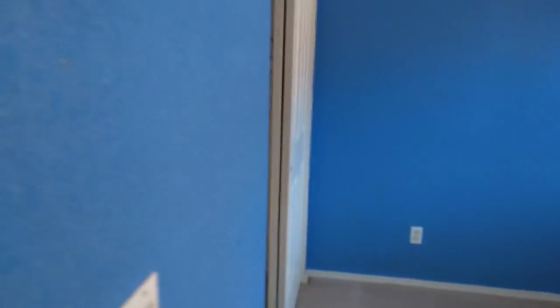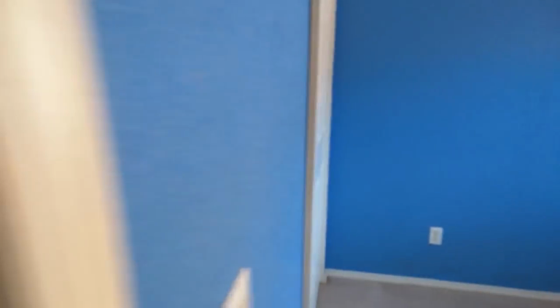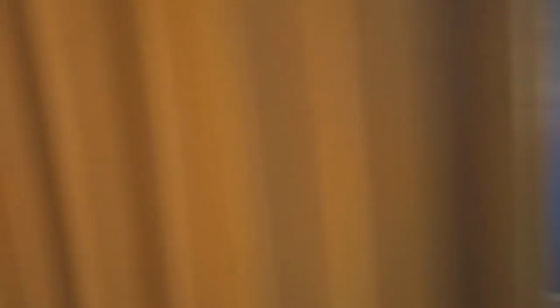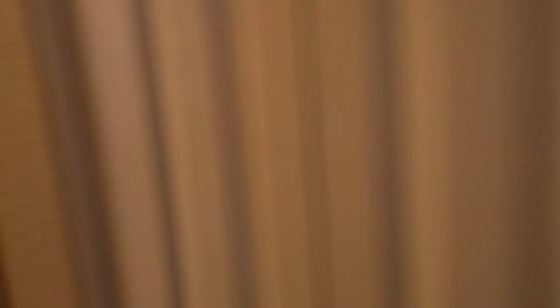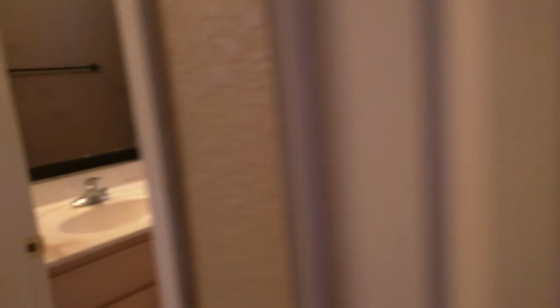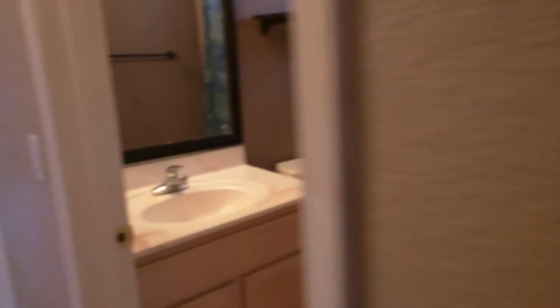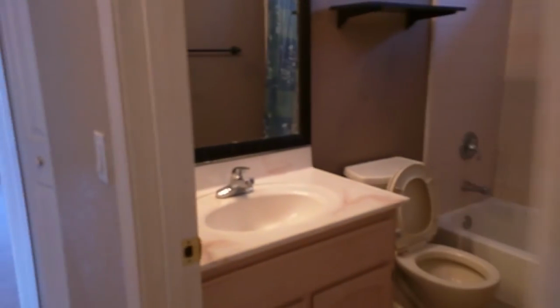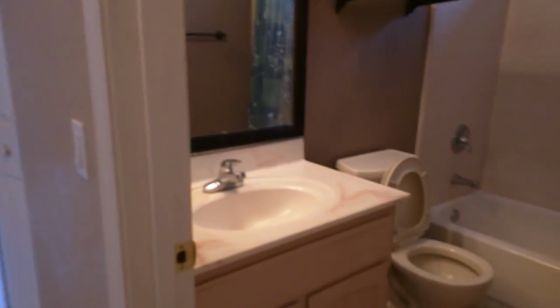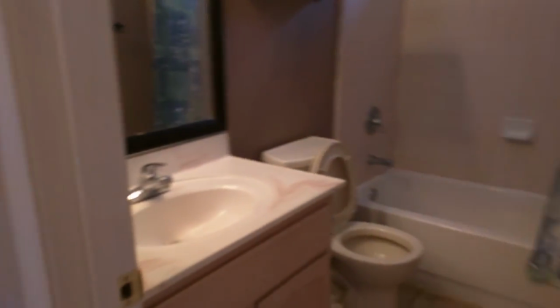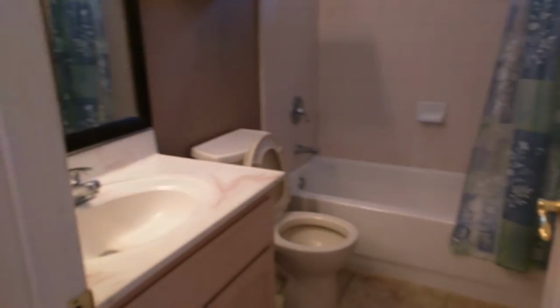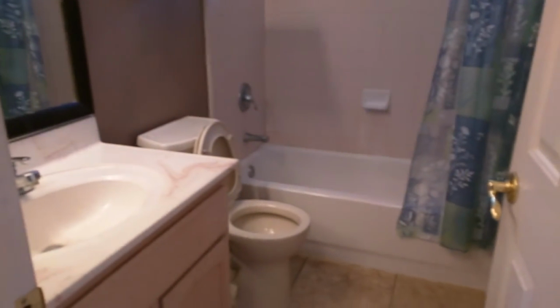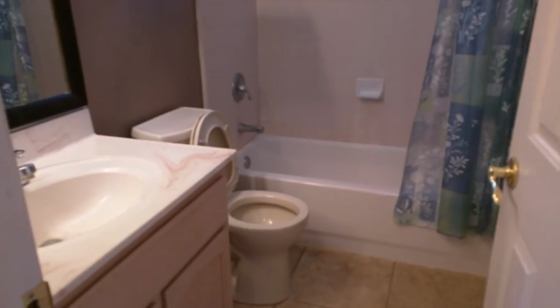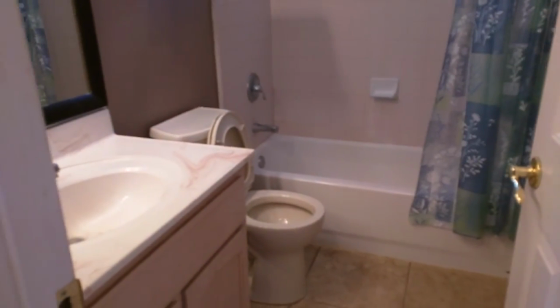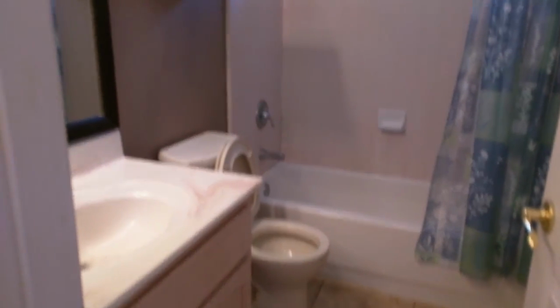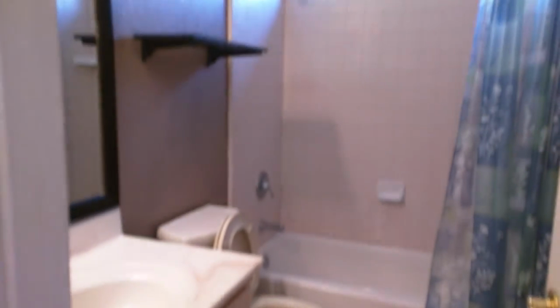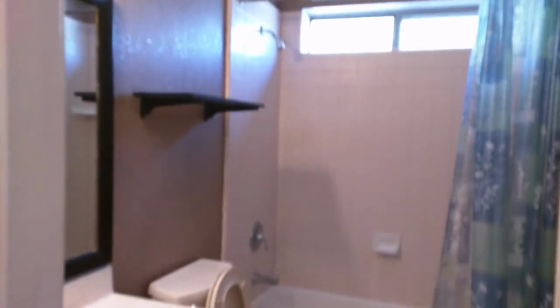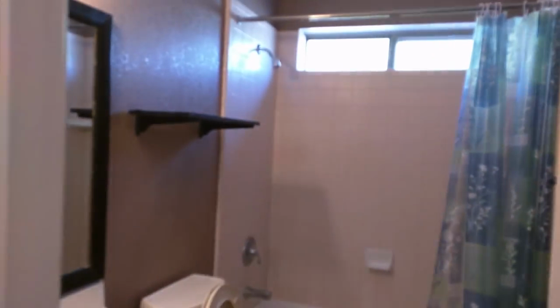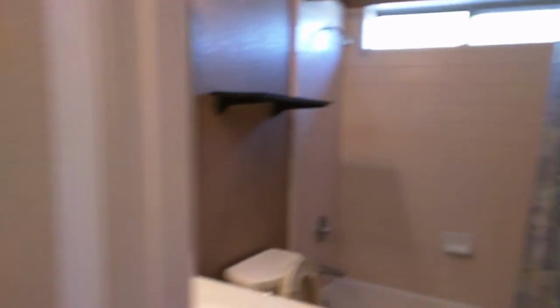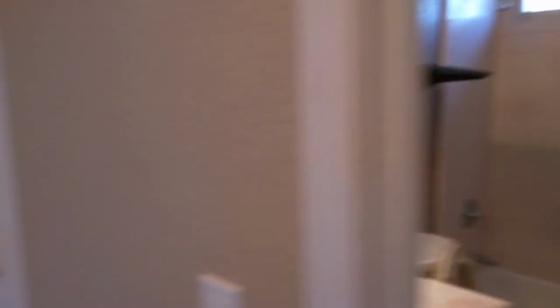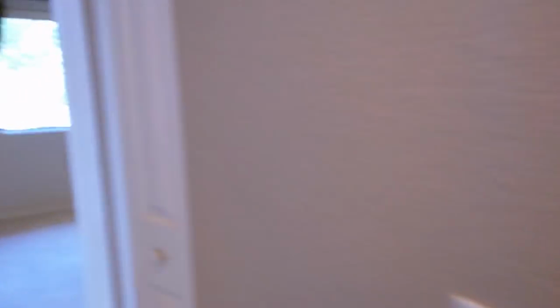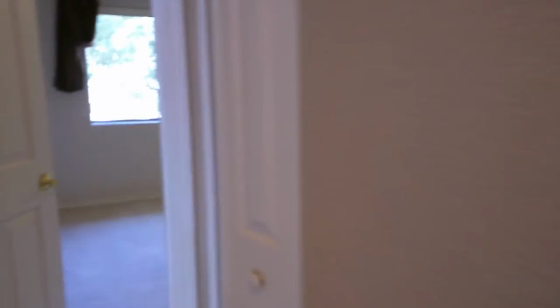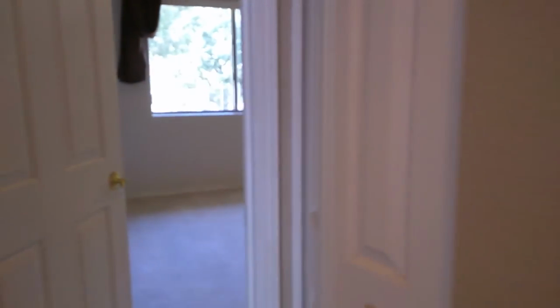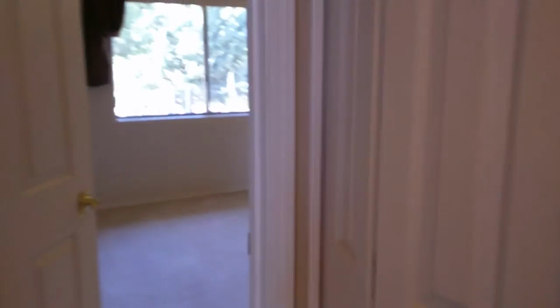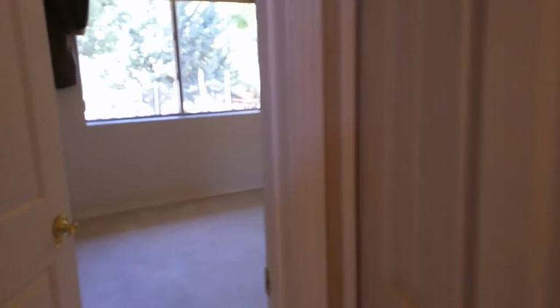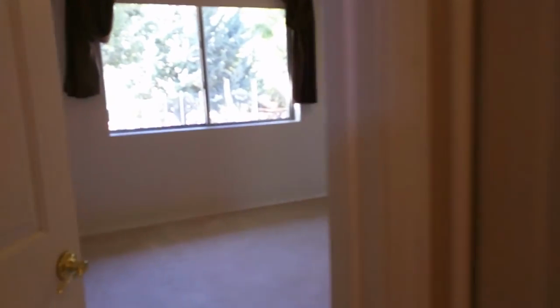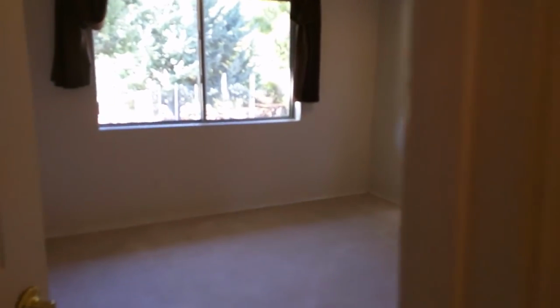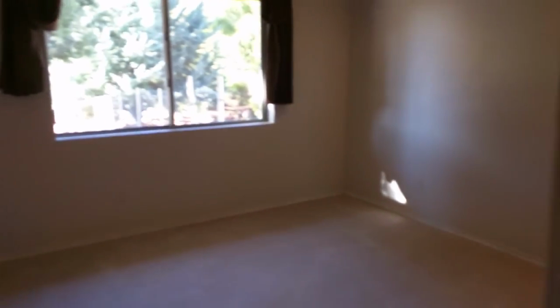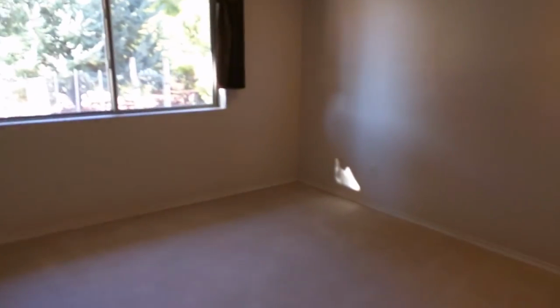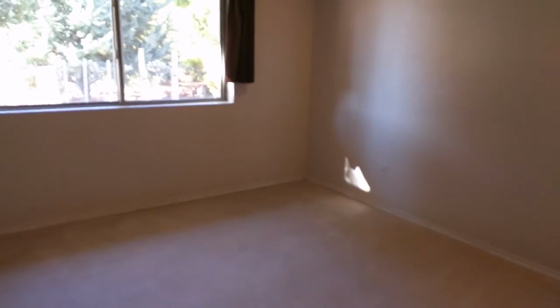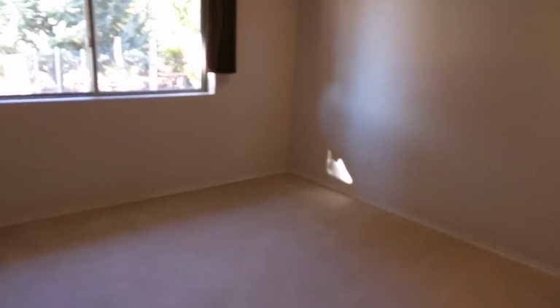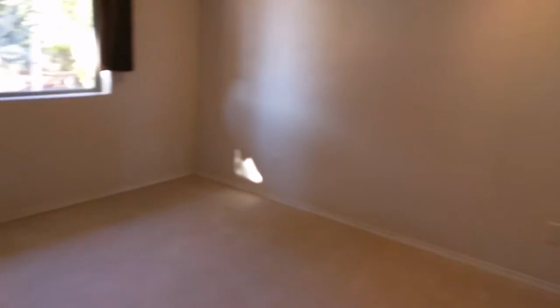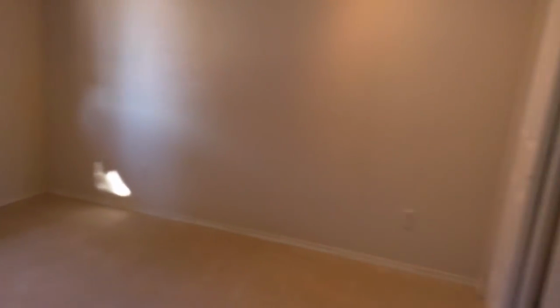Here's a bedroom, and a bath, and bedroom number three.